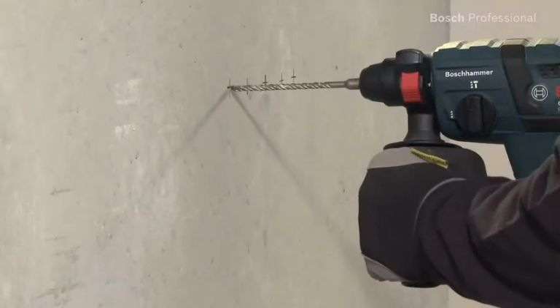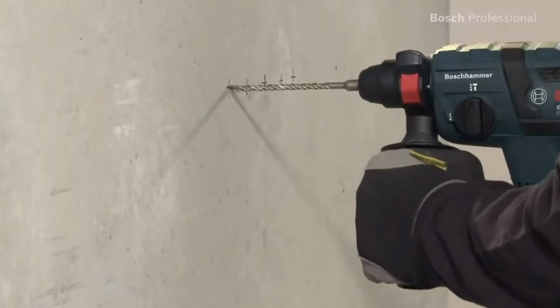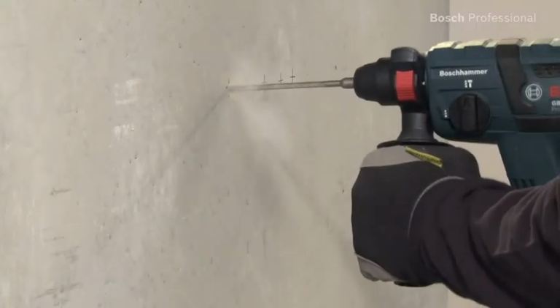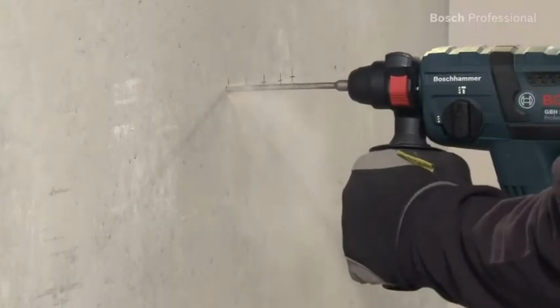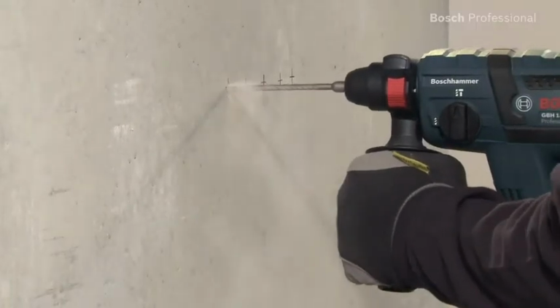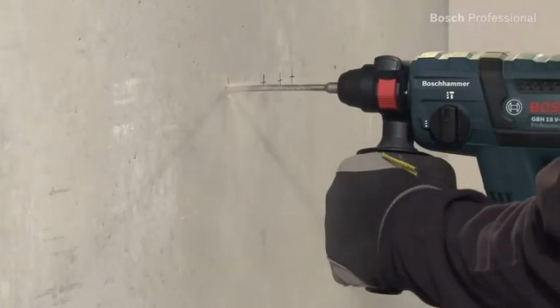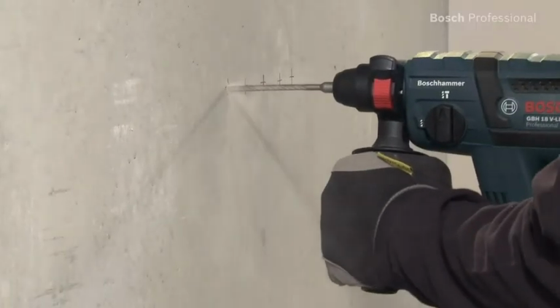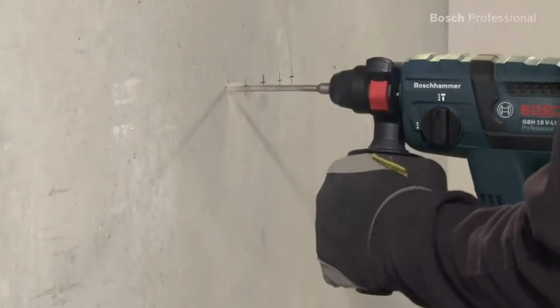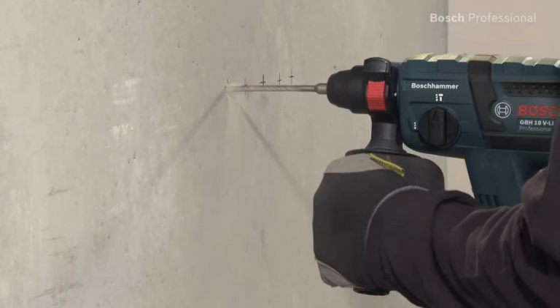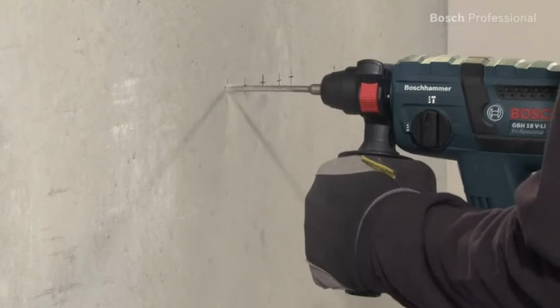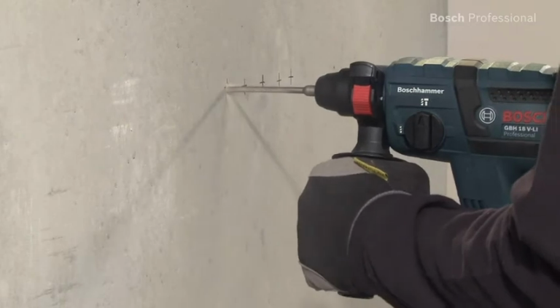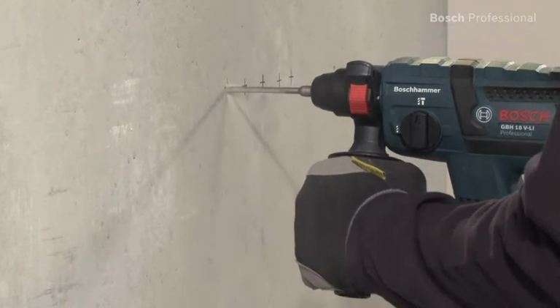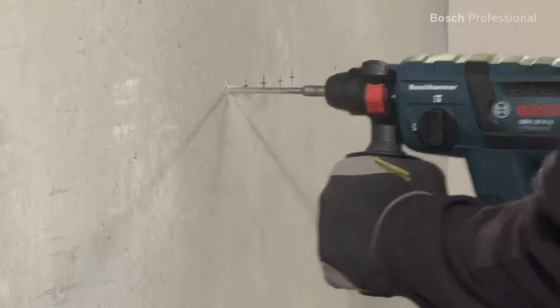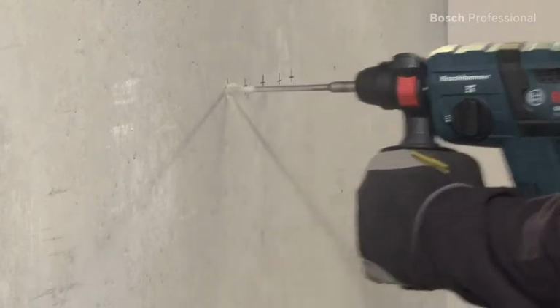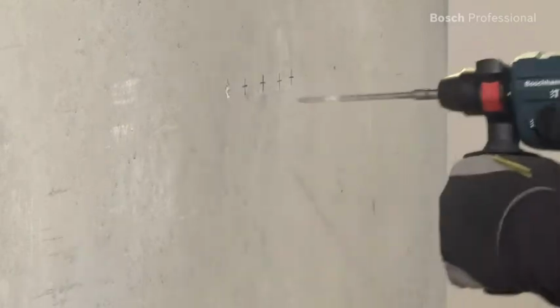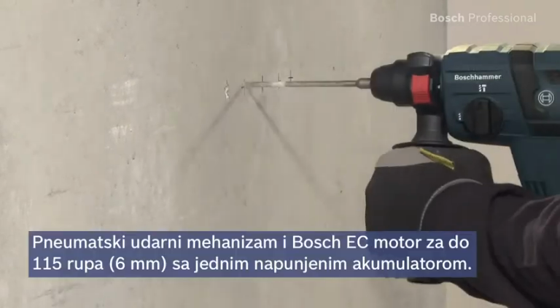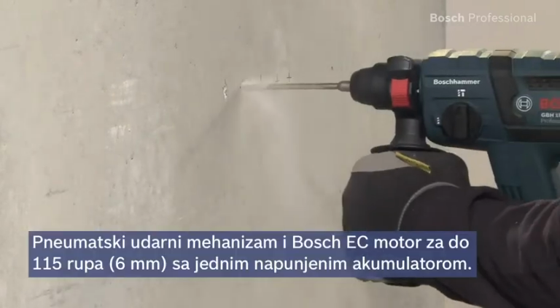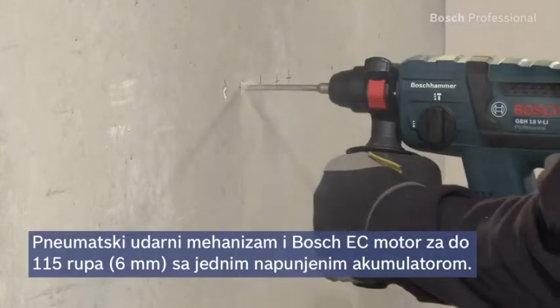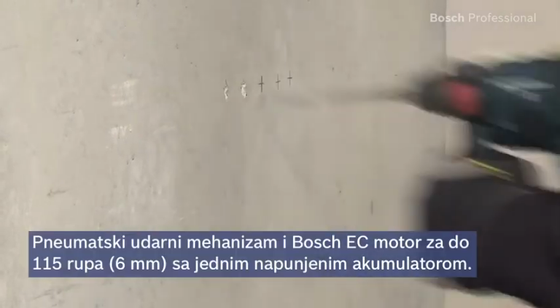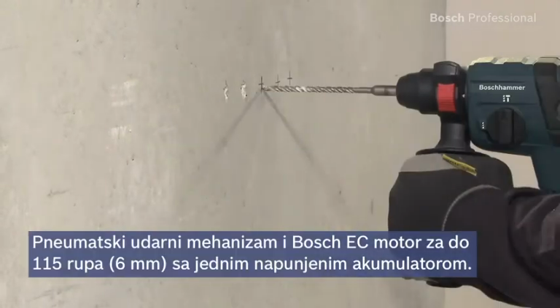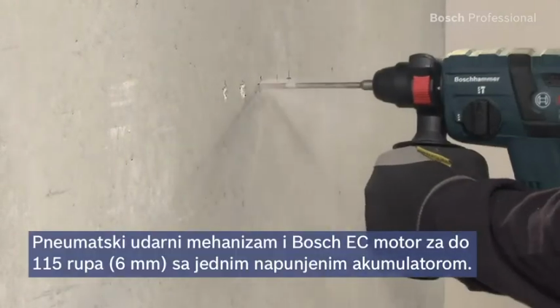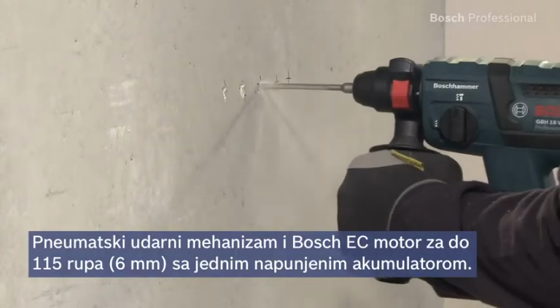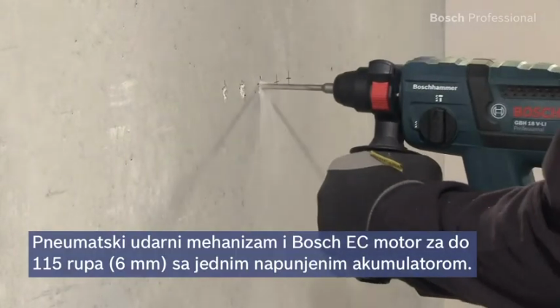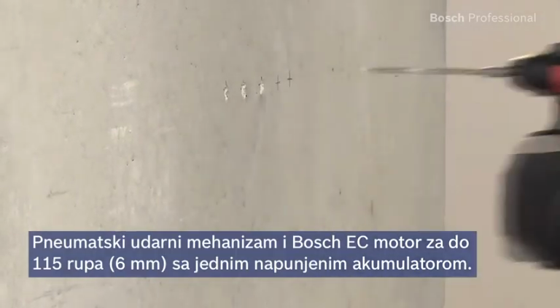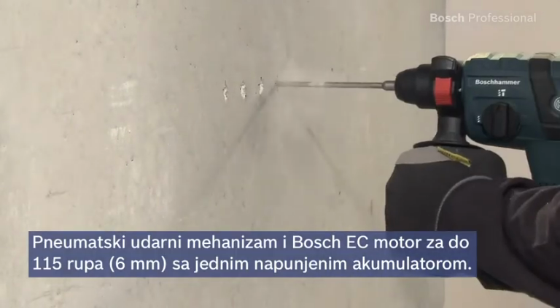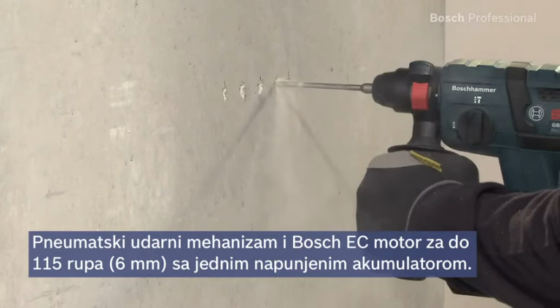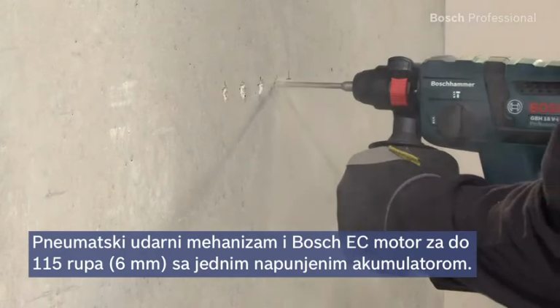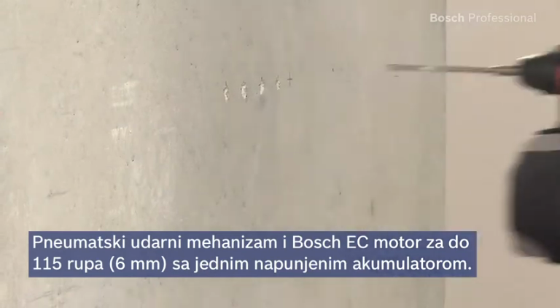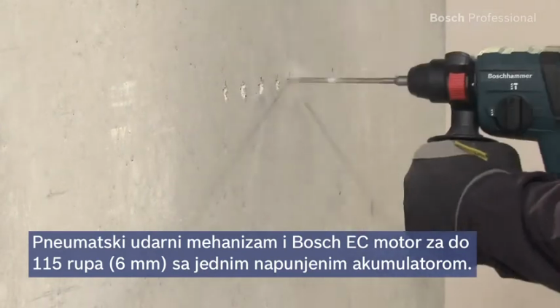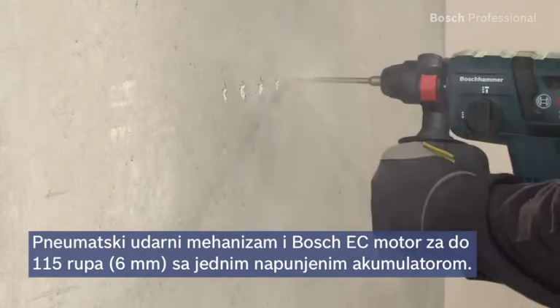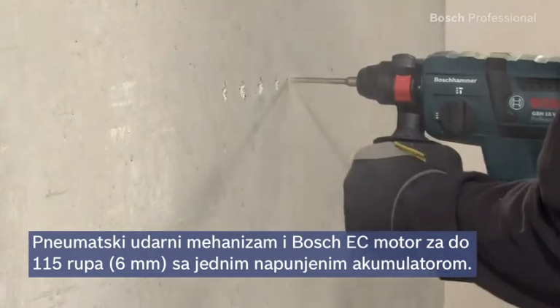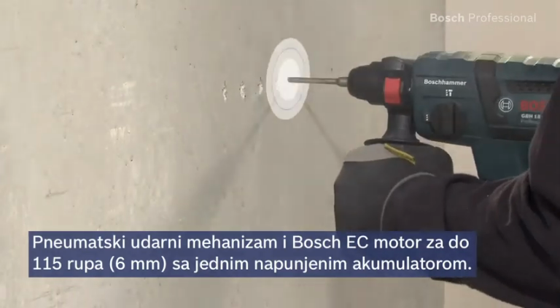Thanks to its pneumatic hammer mechanism and its efficient Bosch EC motor, it enables you to drill up to 115 holes with only one battery charge.